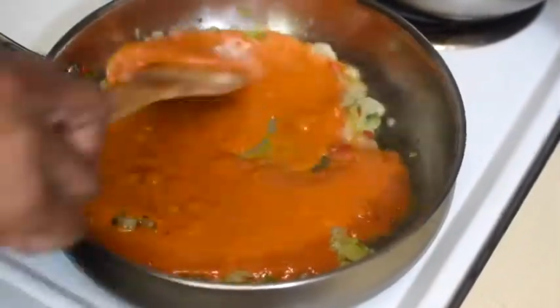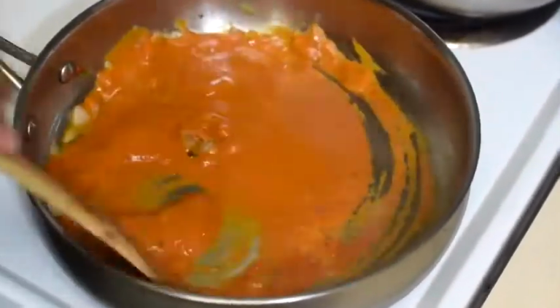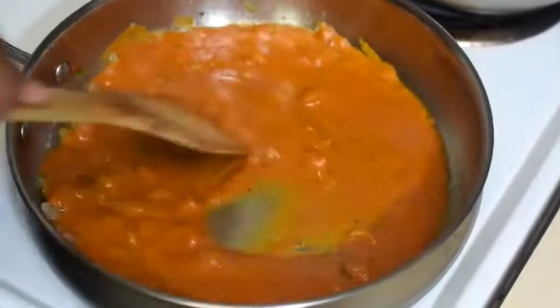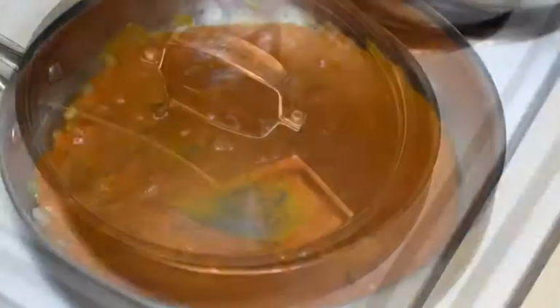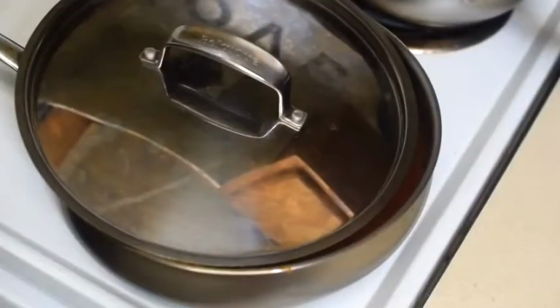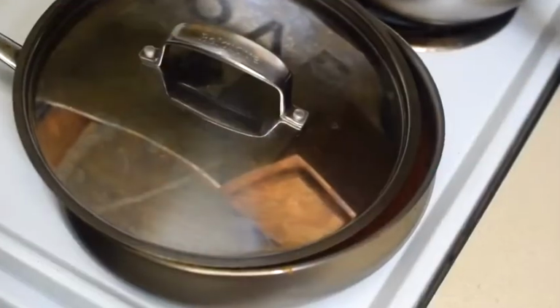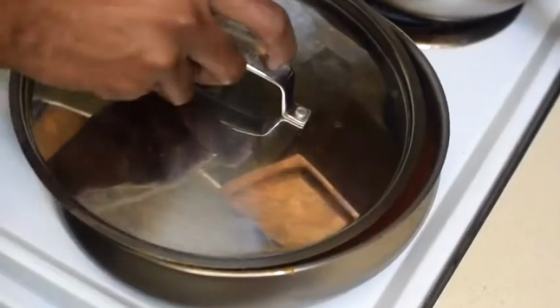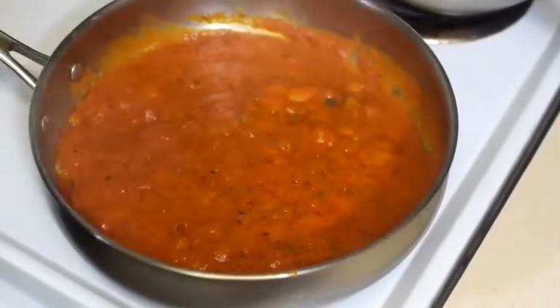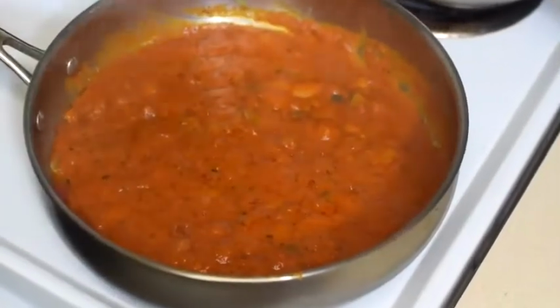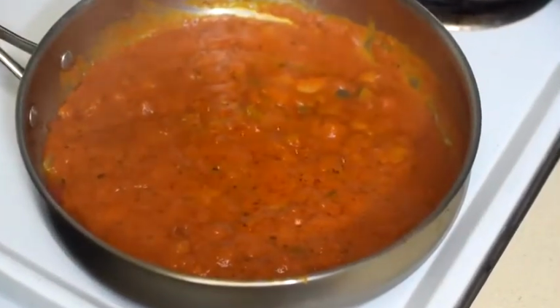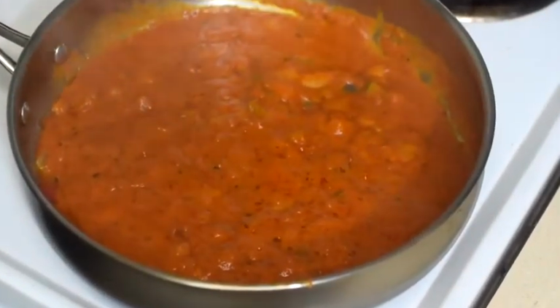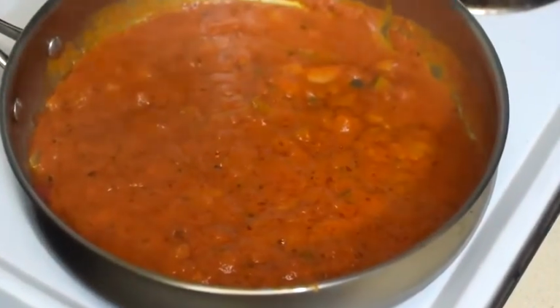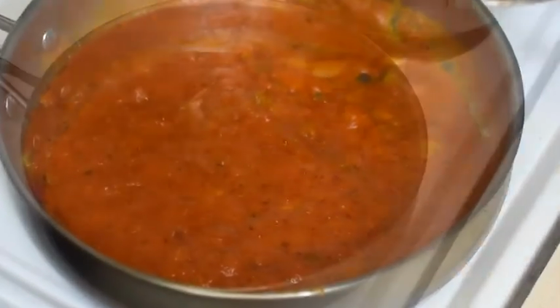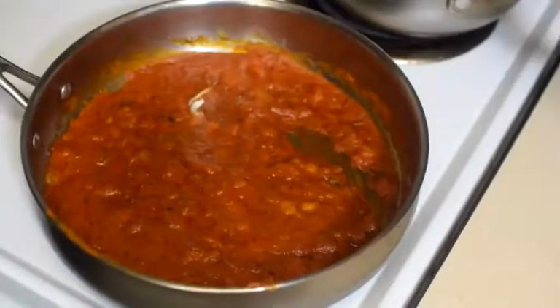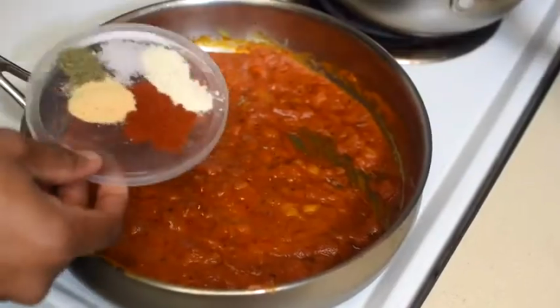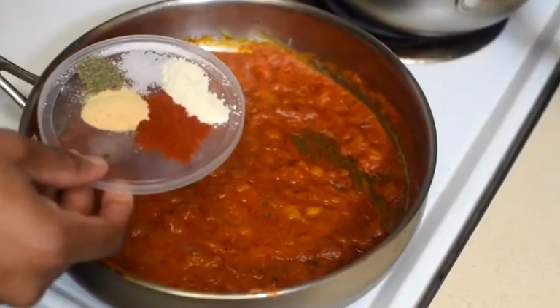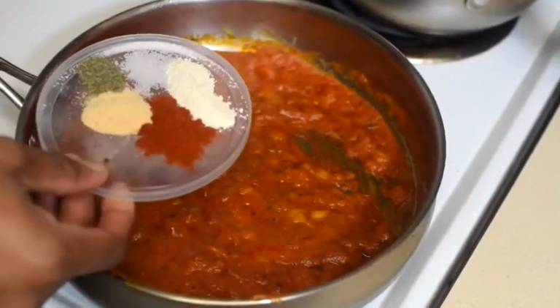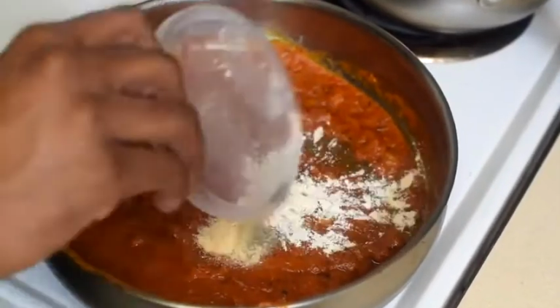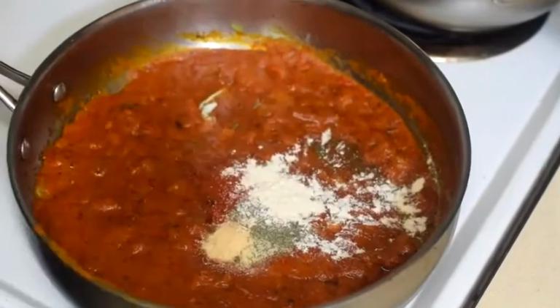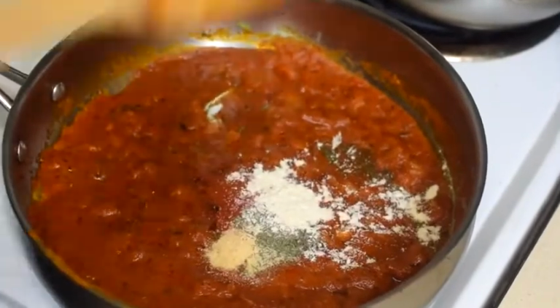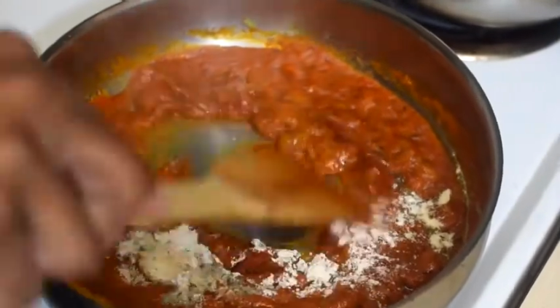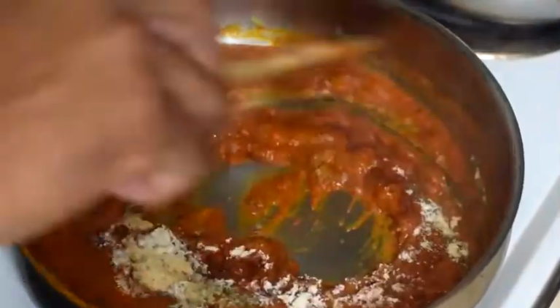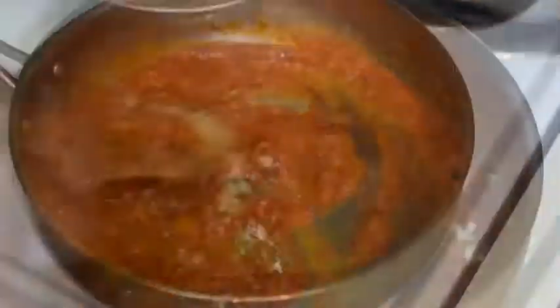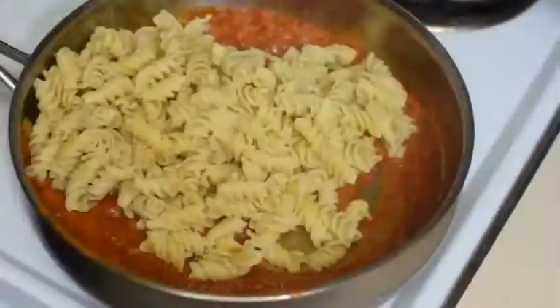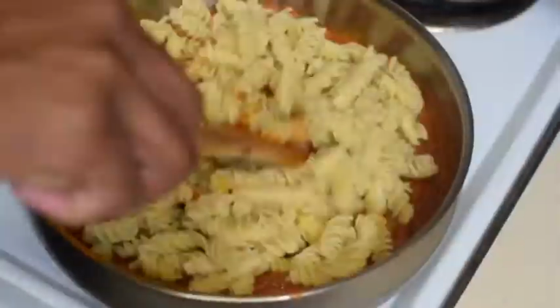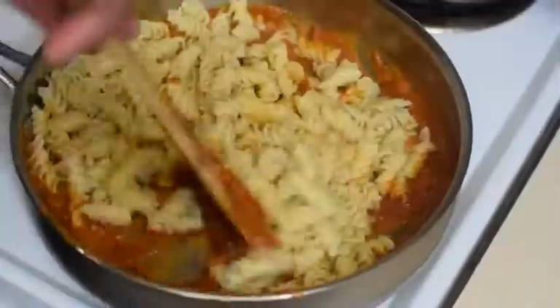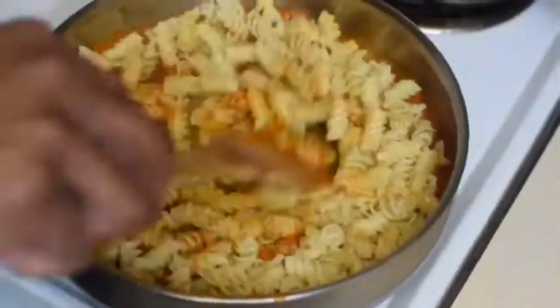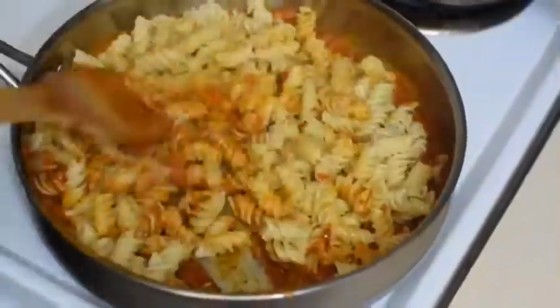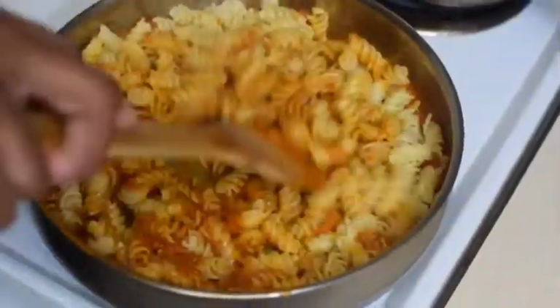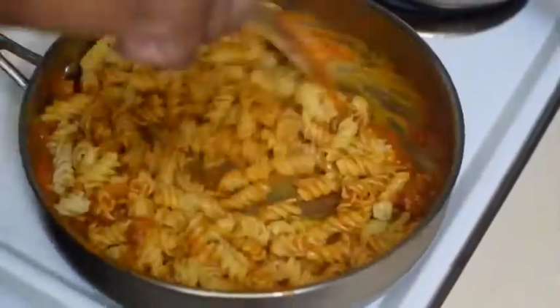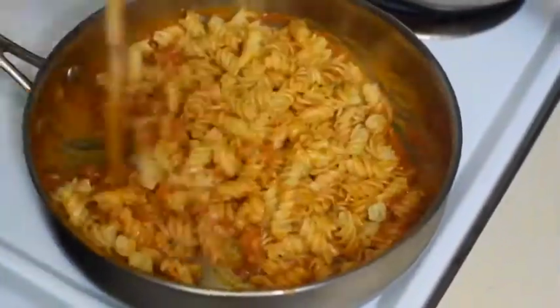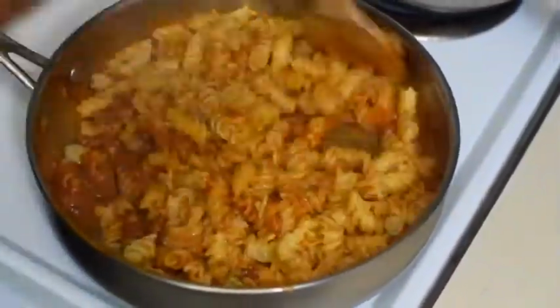Come in with our pasta sauce and allow it to reduce for a little bit. This smells amazing so far. Now let's come in with our spices — very important. Season it up, then add your cooked pasta.